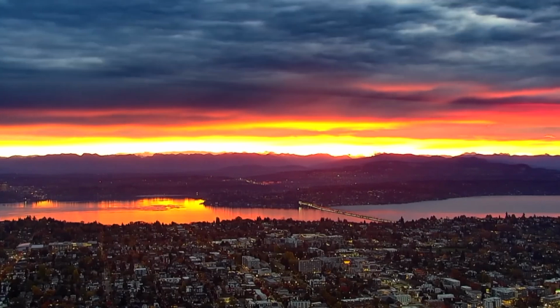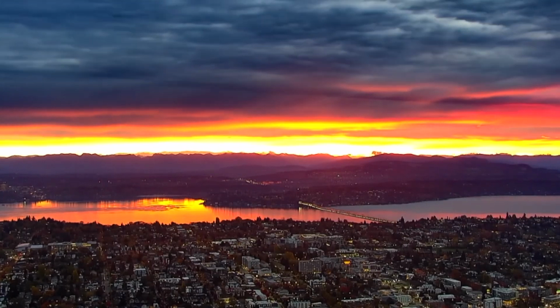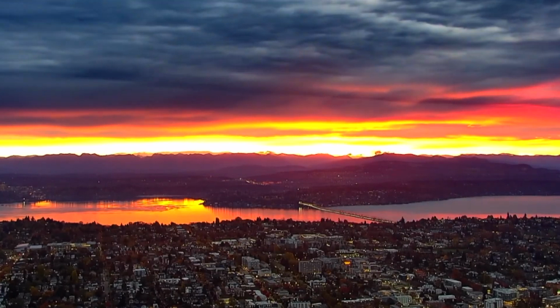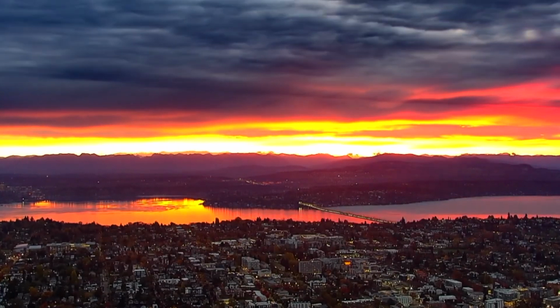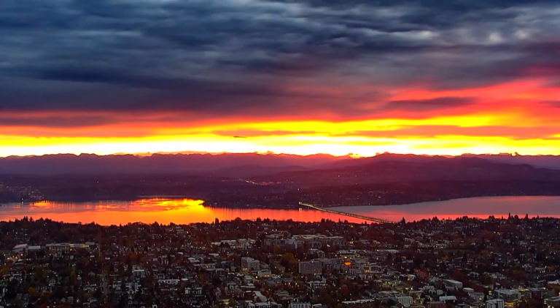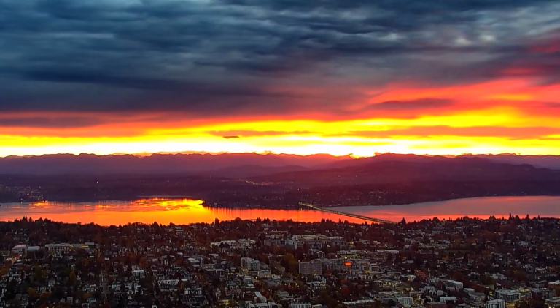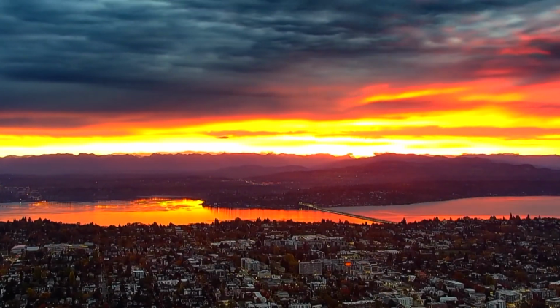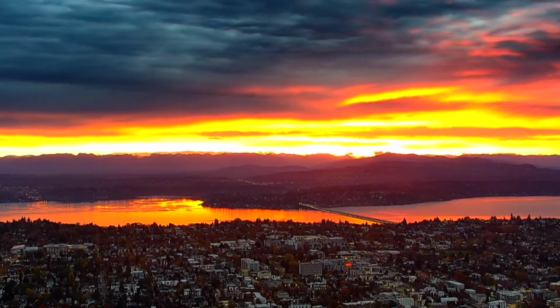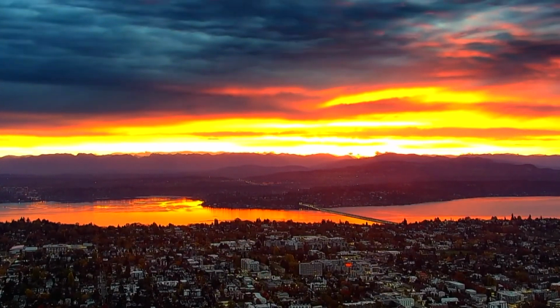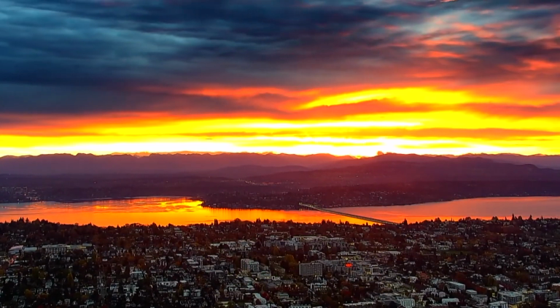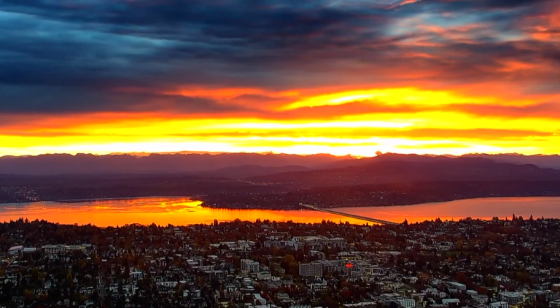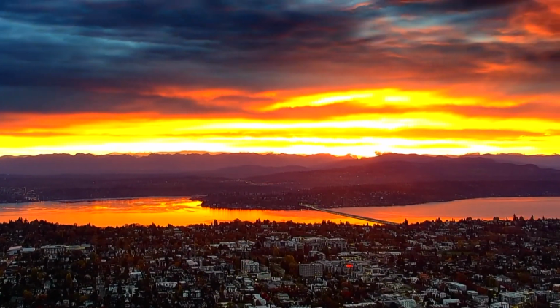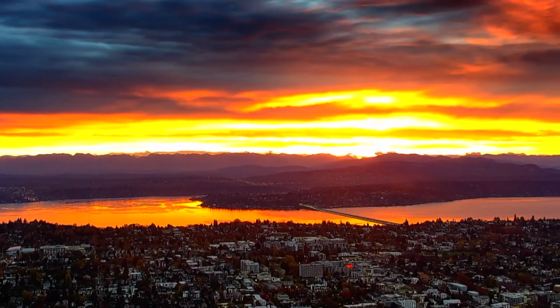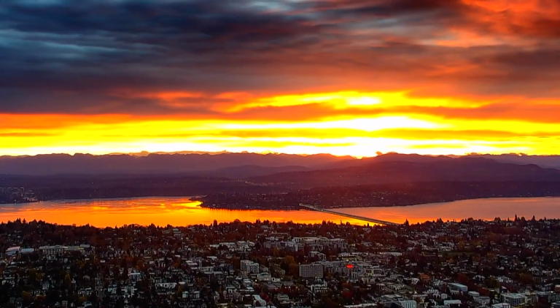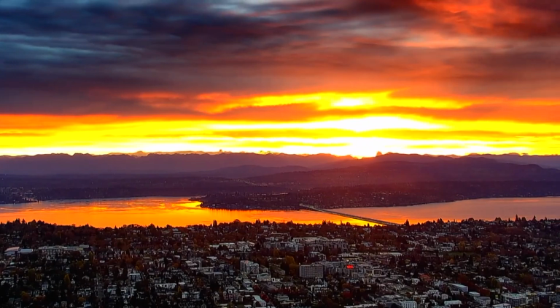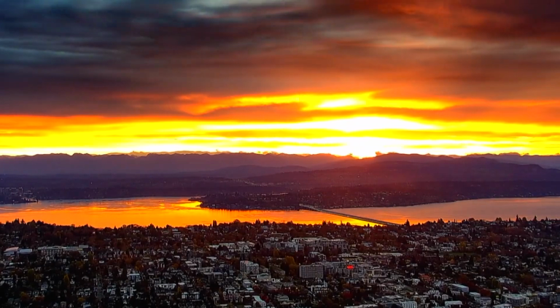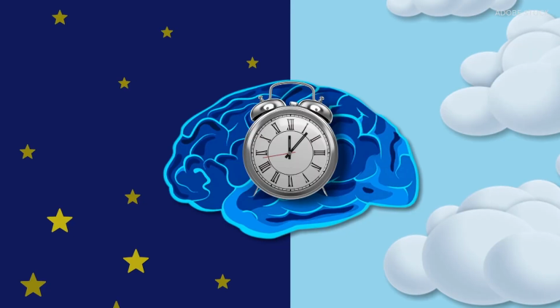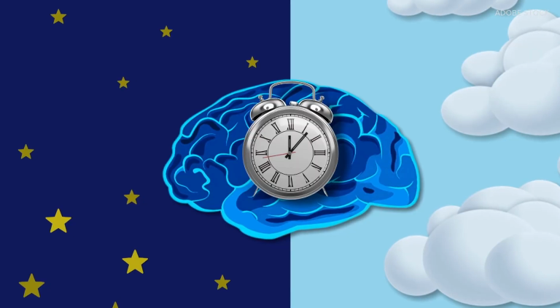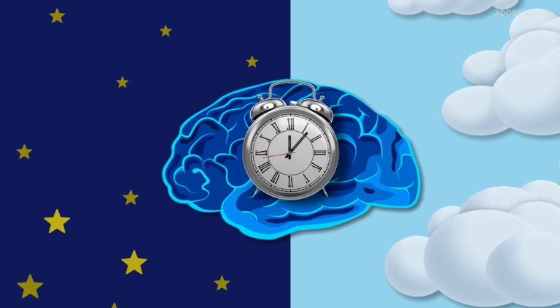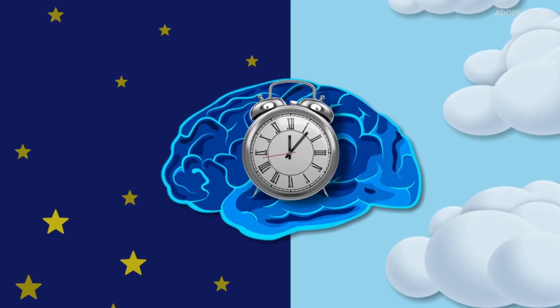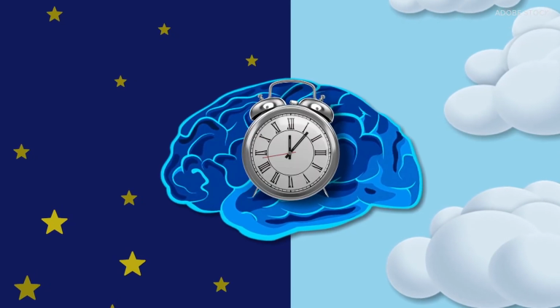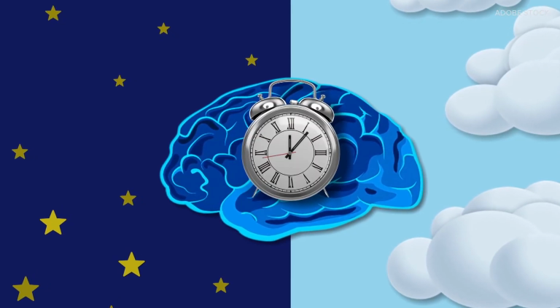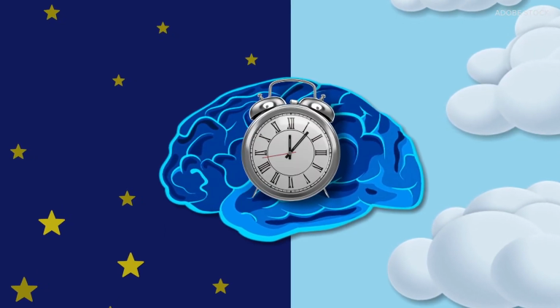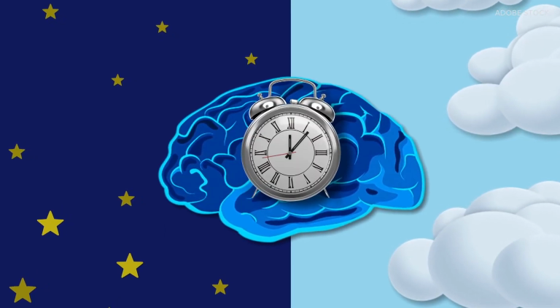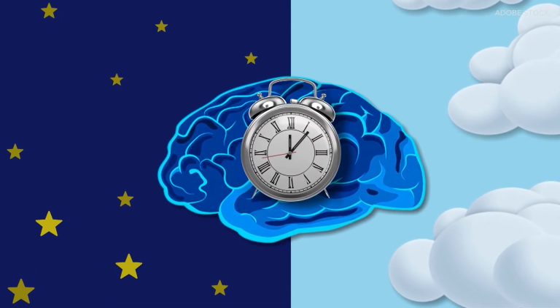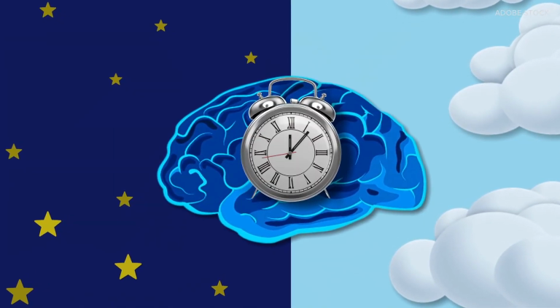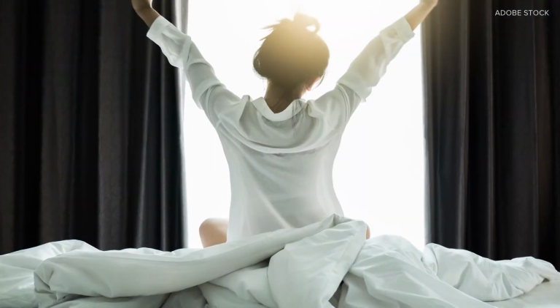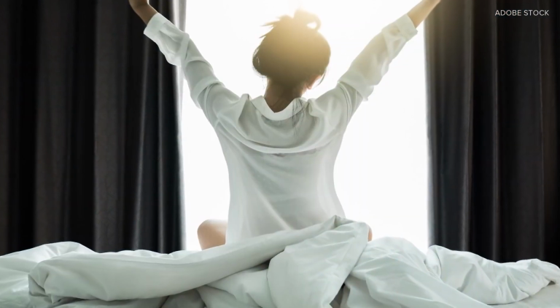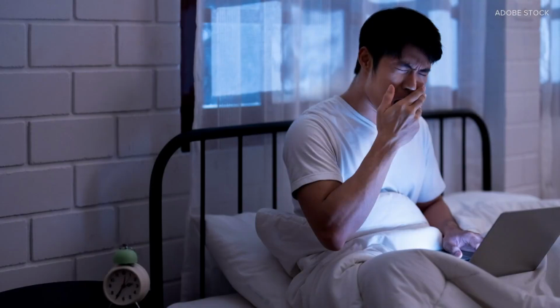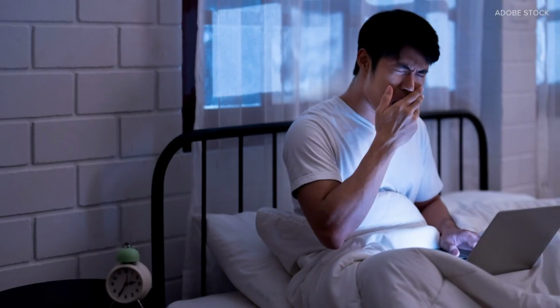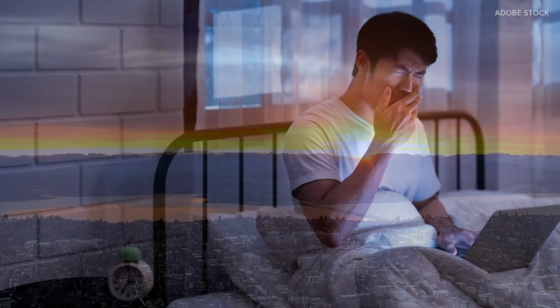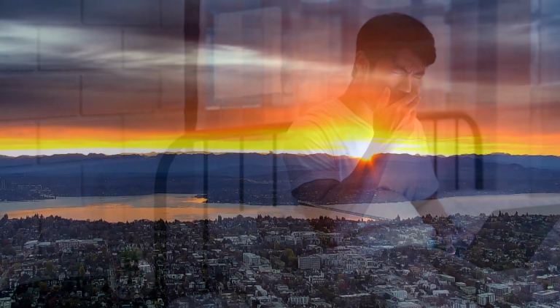It is one of the best things about mornings: a beautiful sunrise to start the day. Scientists say seeing these vivid hues regulates our circadian clock — the system that helps our brain know when it's time to wake up and when to go to sleep.